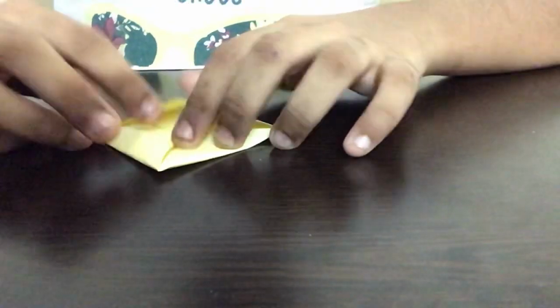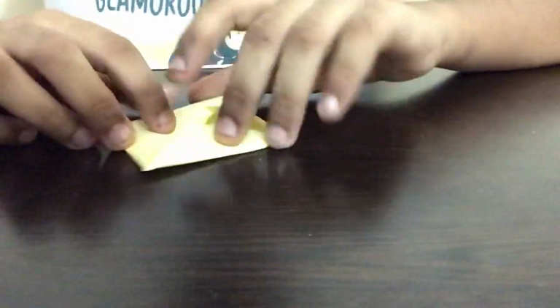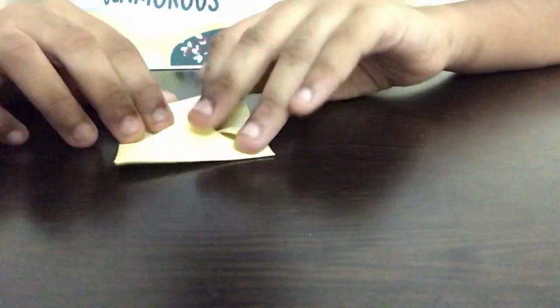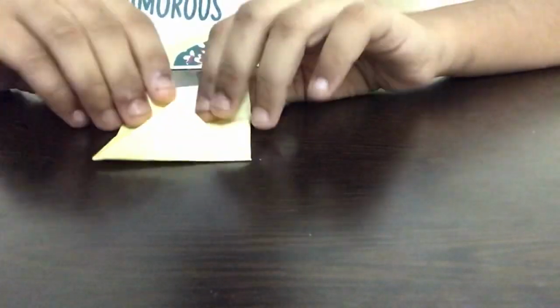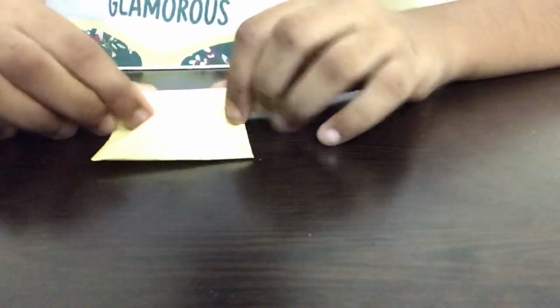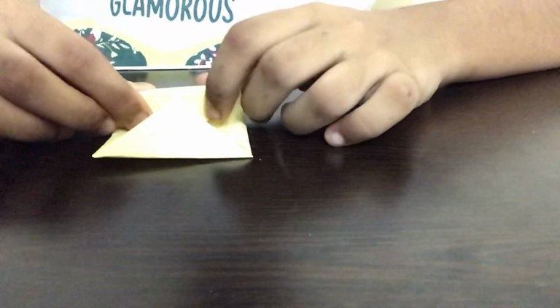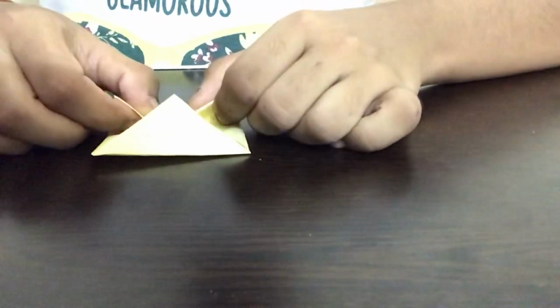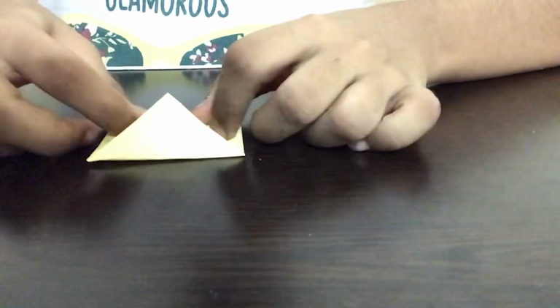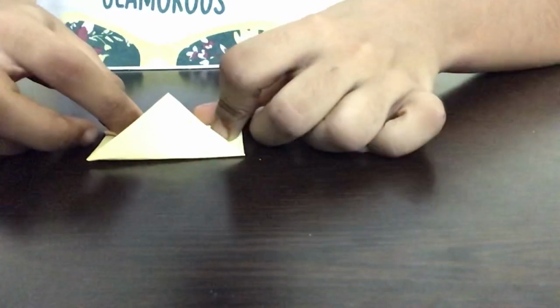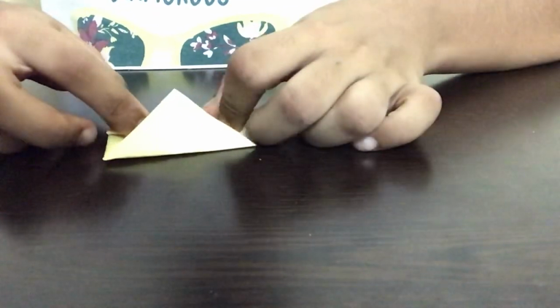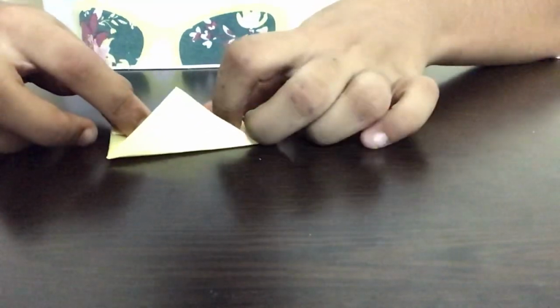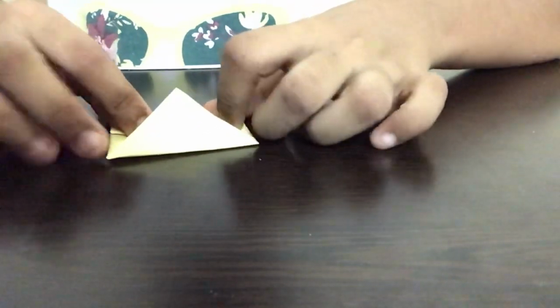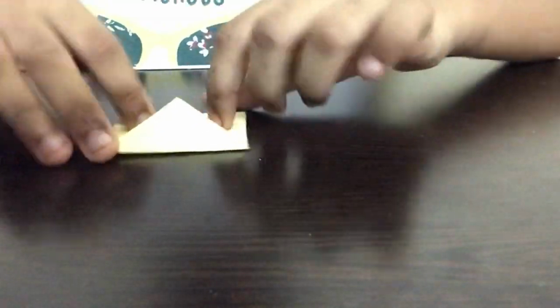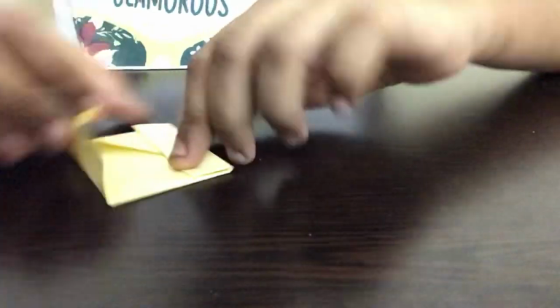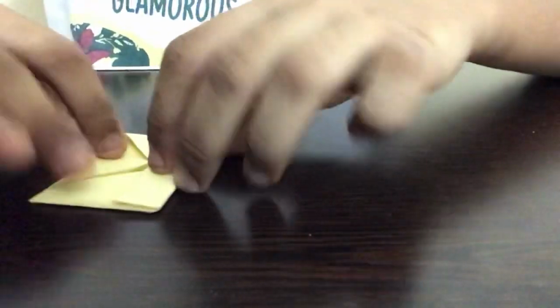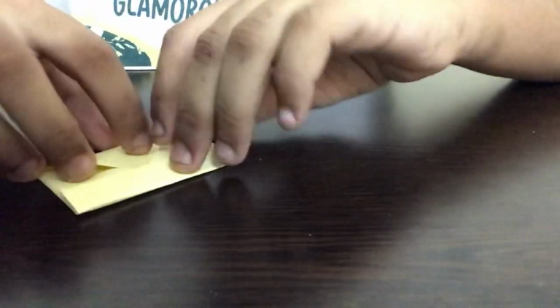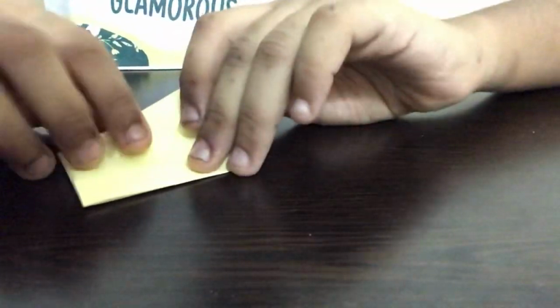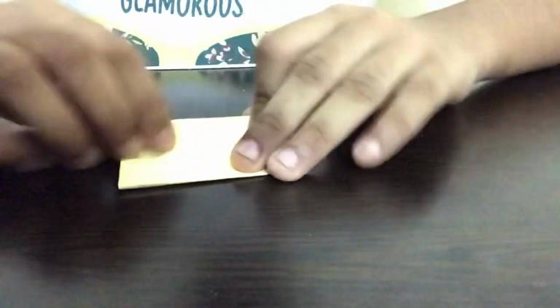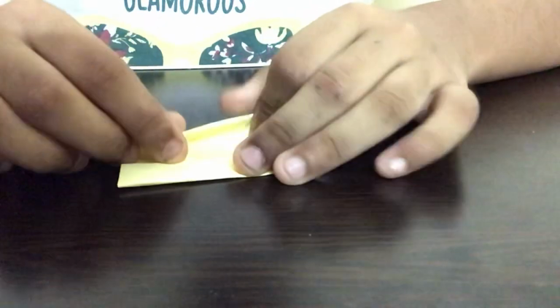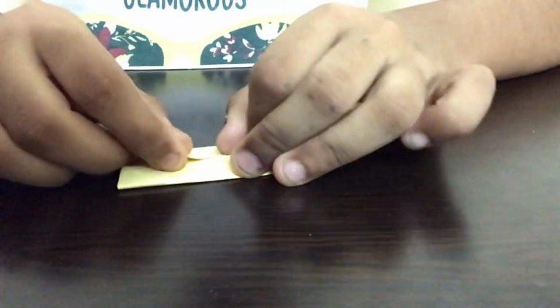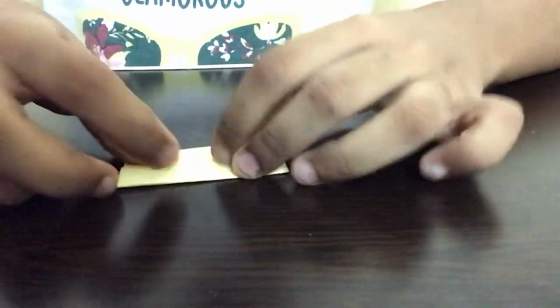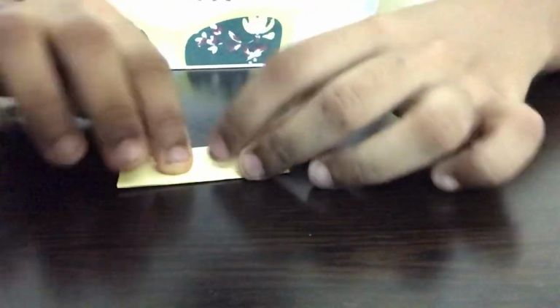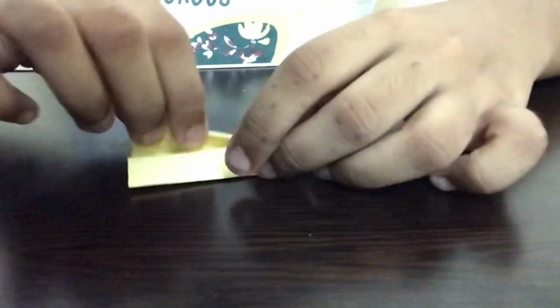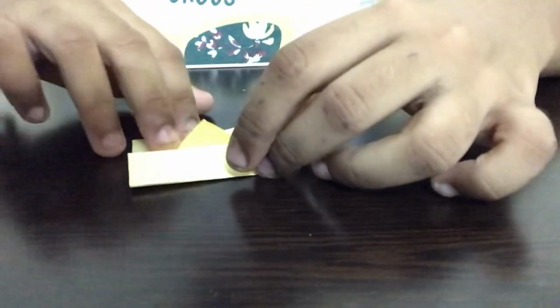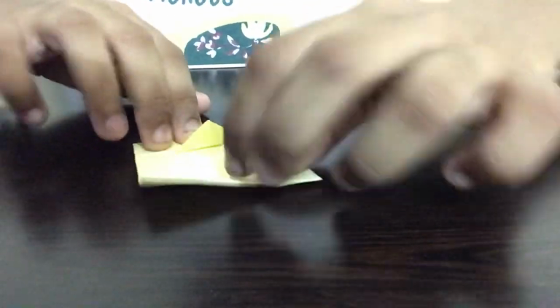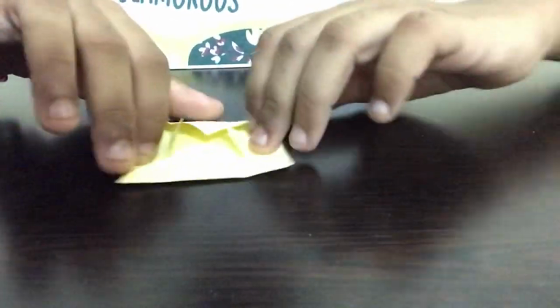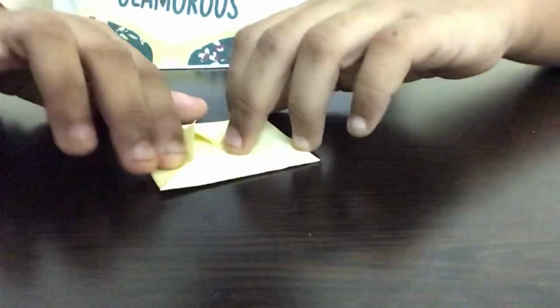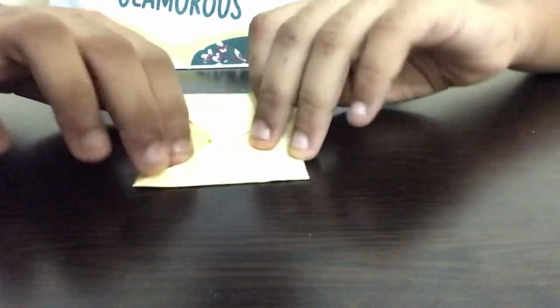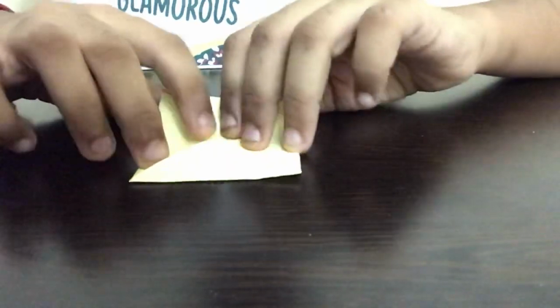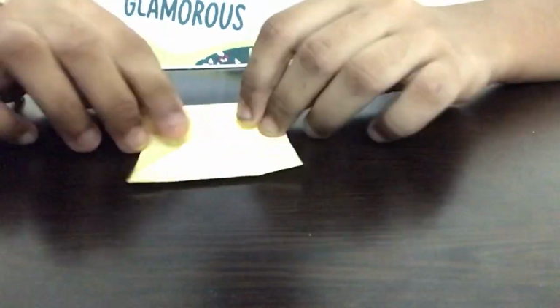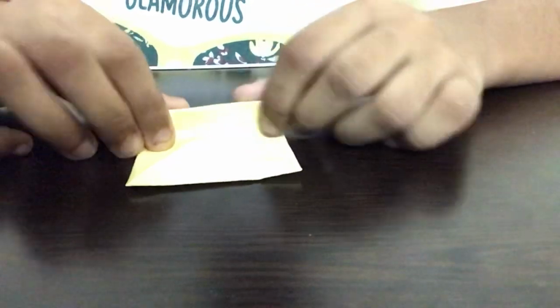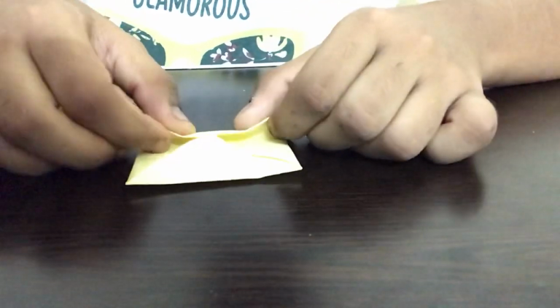After we complete this, we have to fold any two opposite sides of the paper to the middle line like this. Now we have to unfold it and we have to fold the other two opposite sides to the middle line.